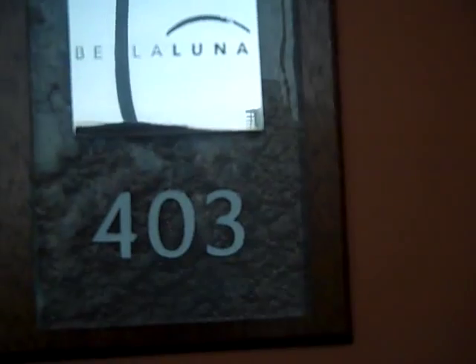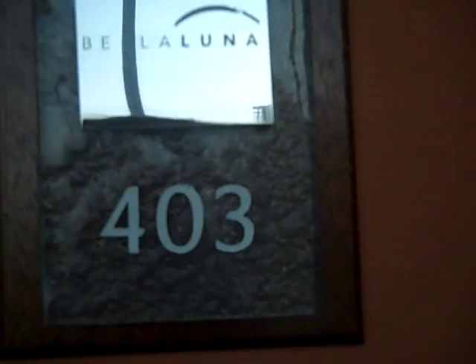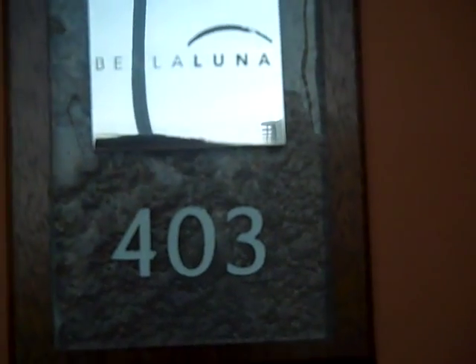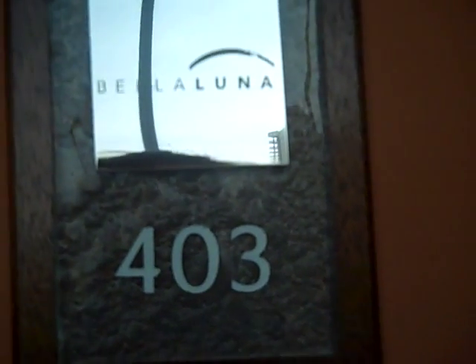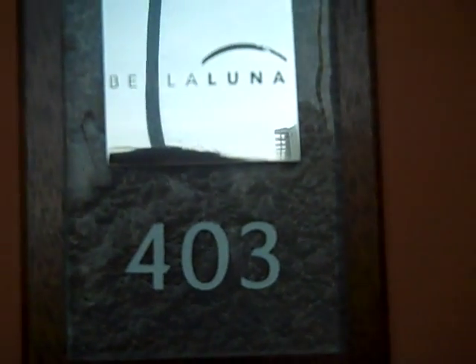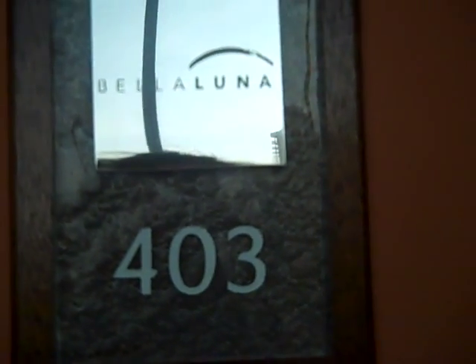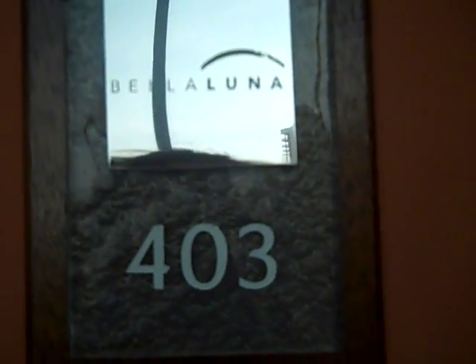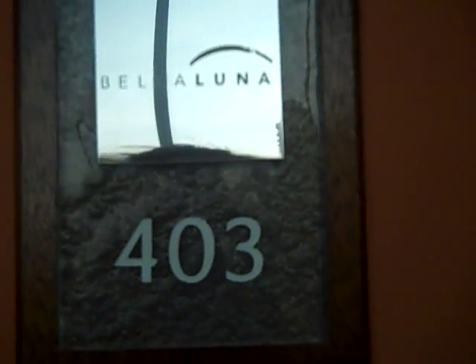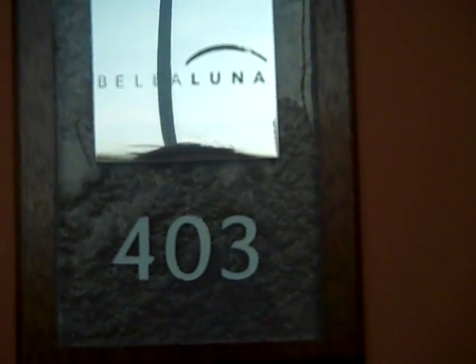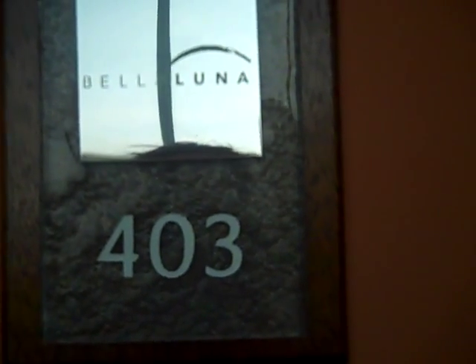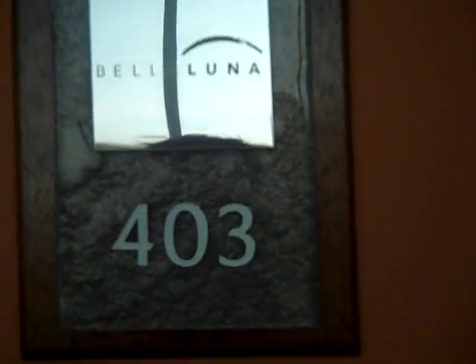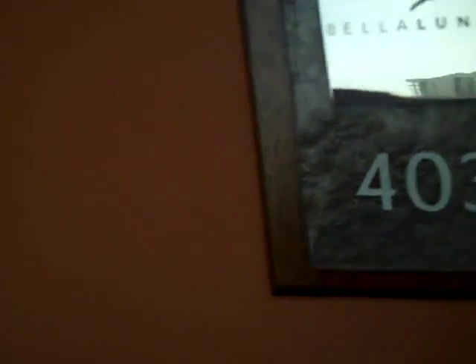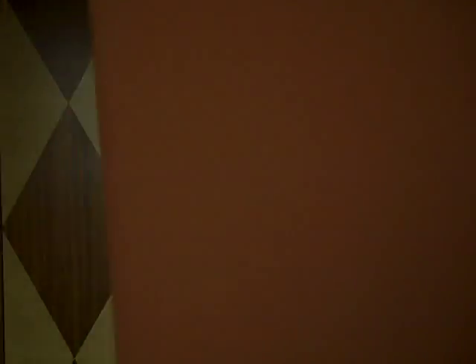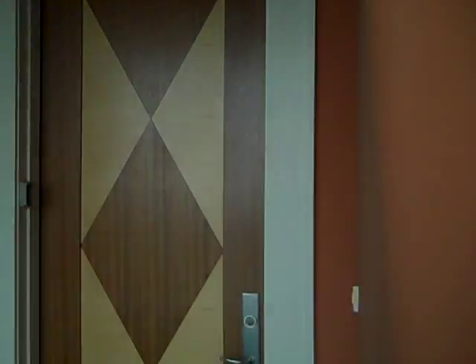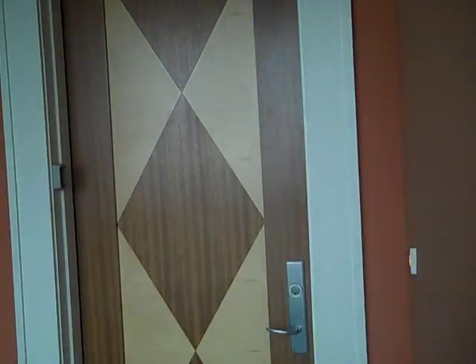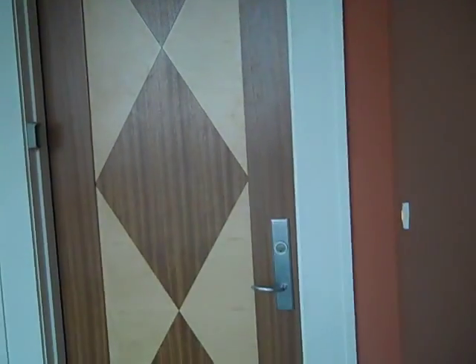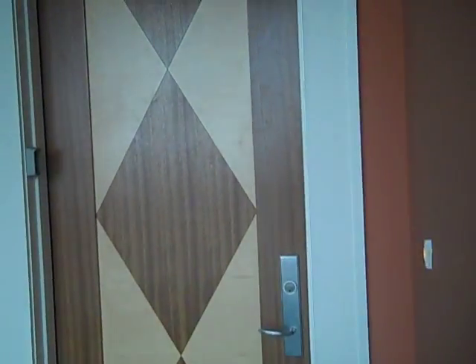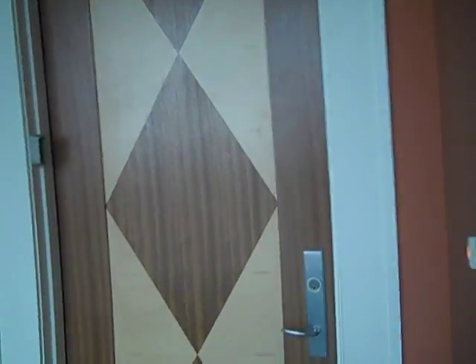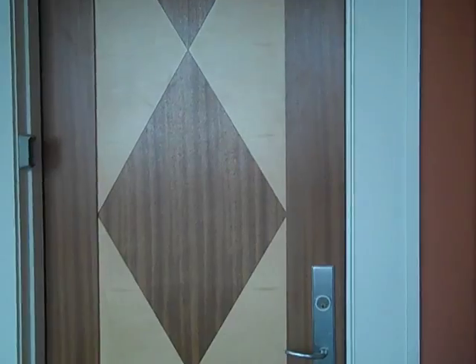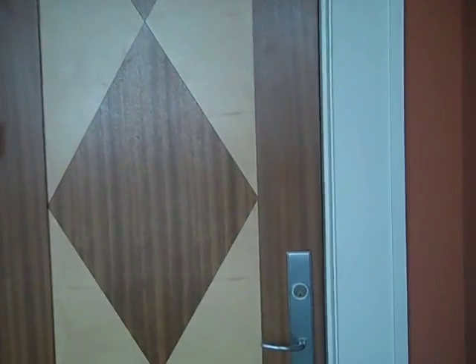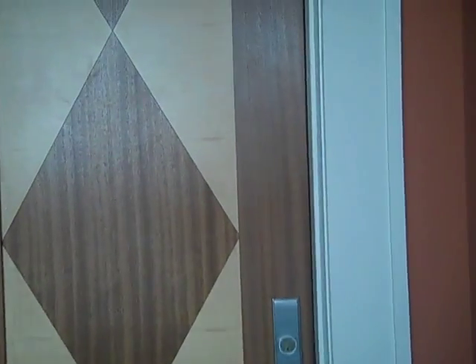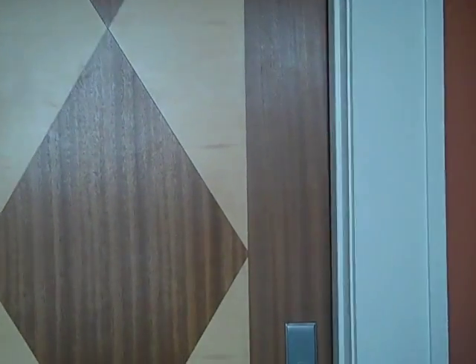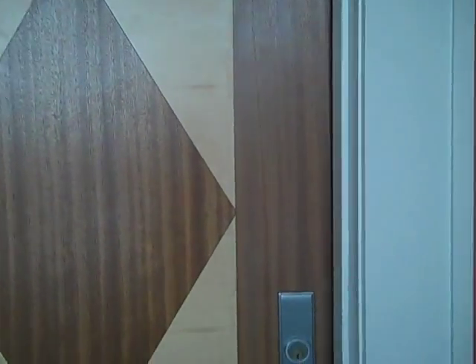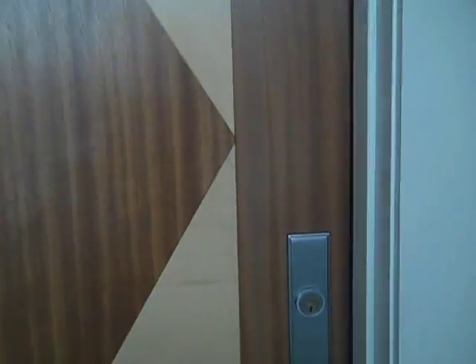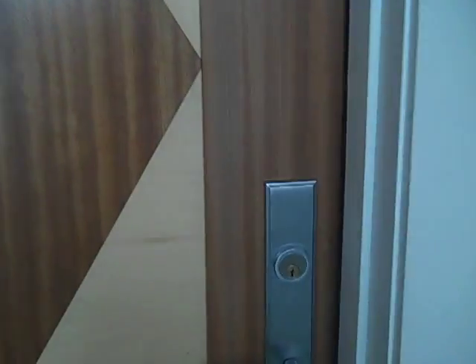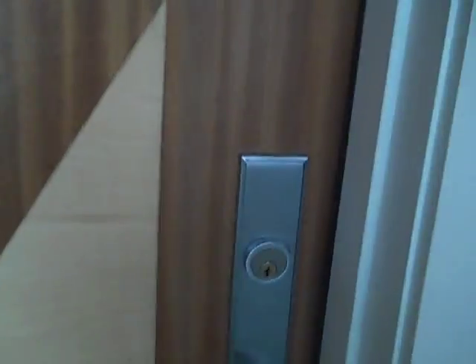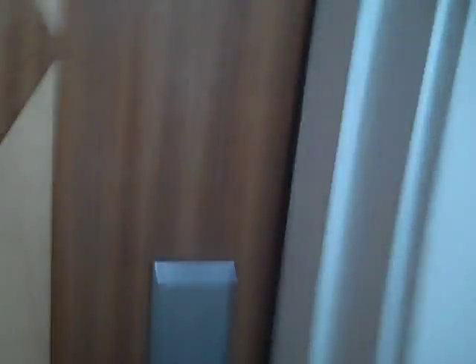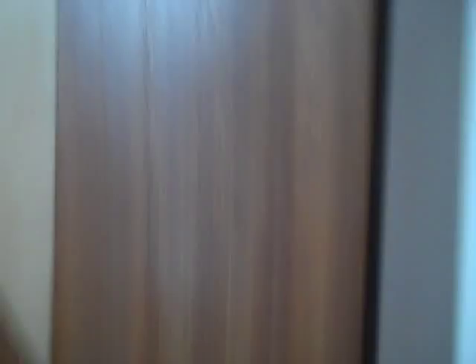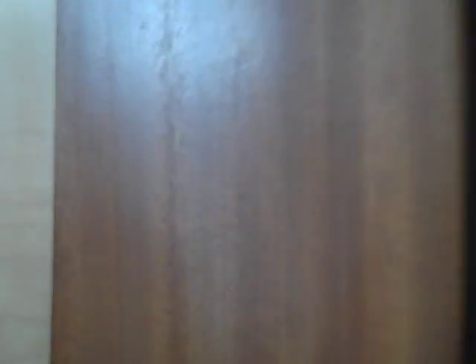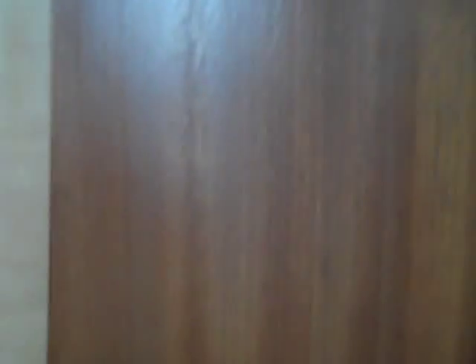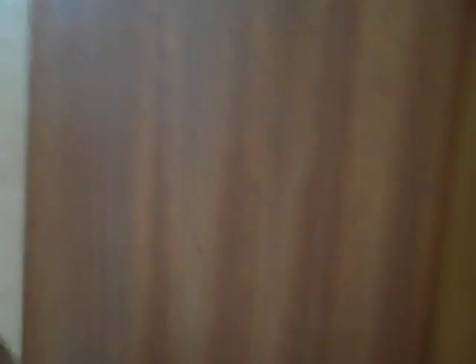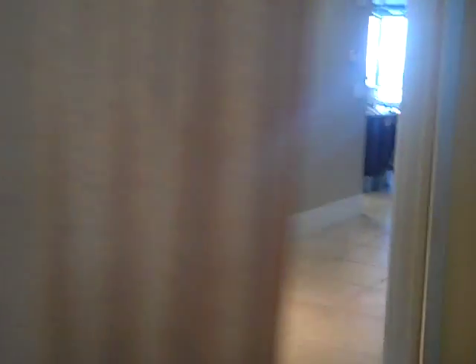Welcome to Bella Luna 403. We're going to do a walkthrough video of this two-bedroom, two-bath at the Bella Luna.